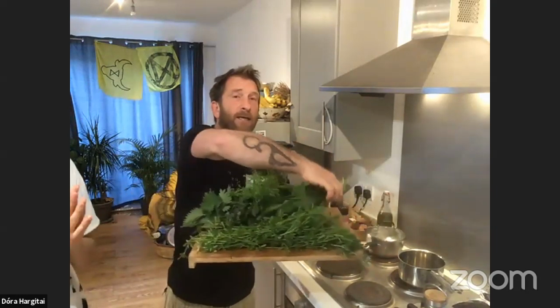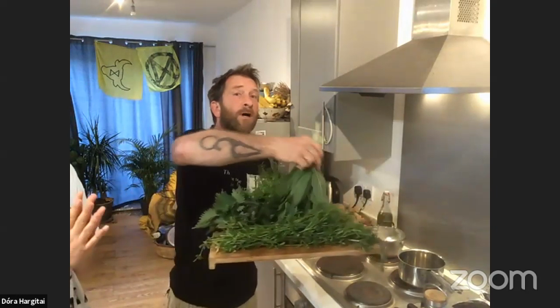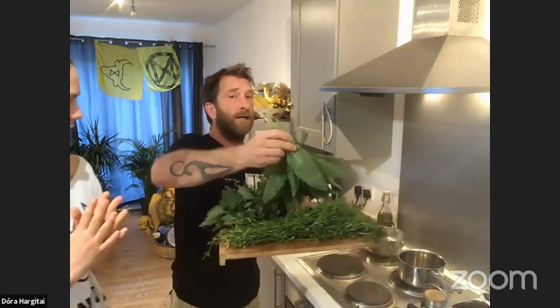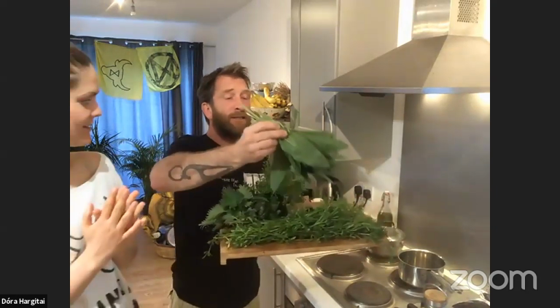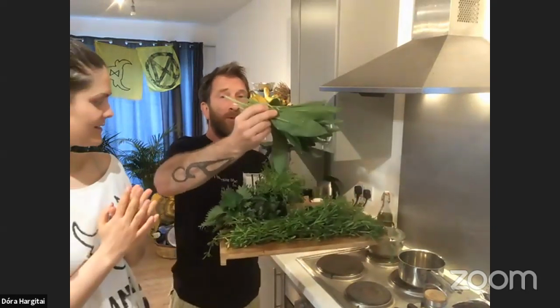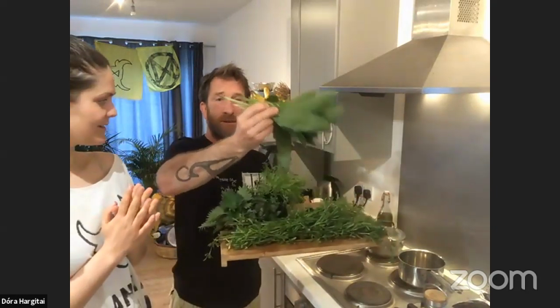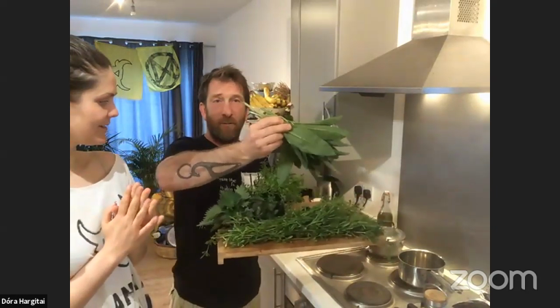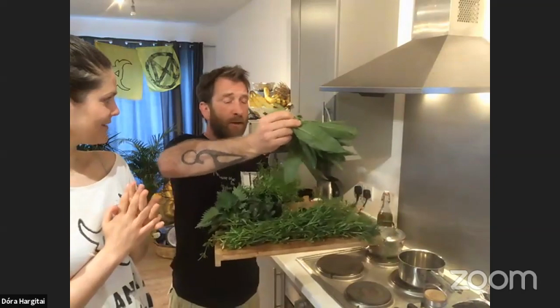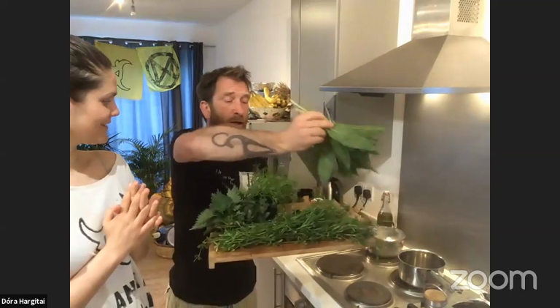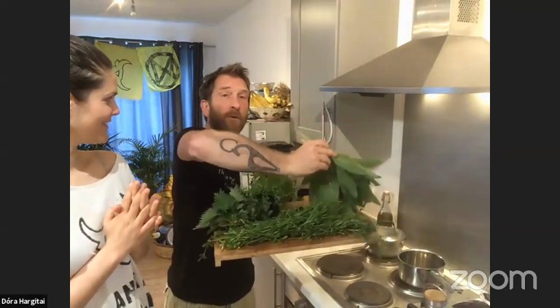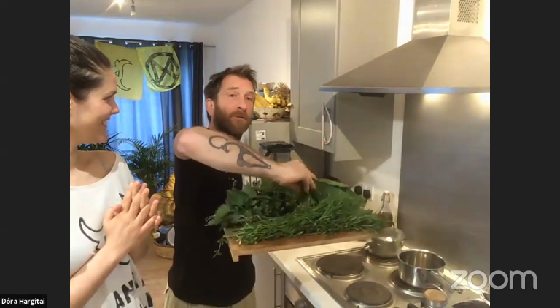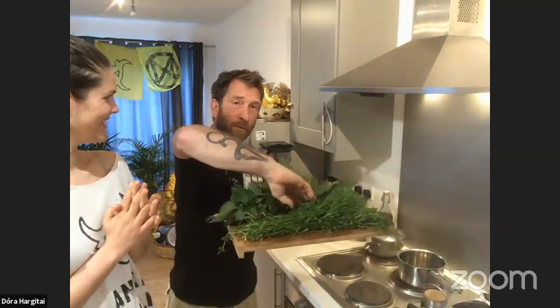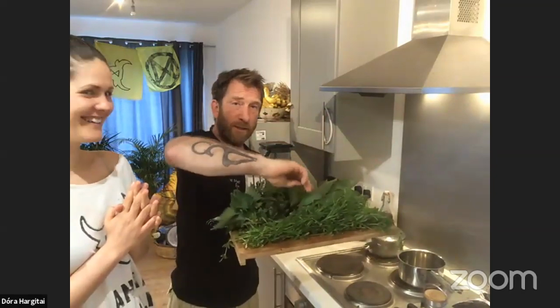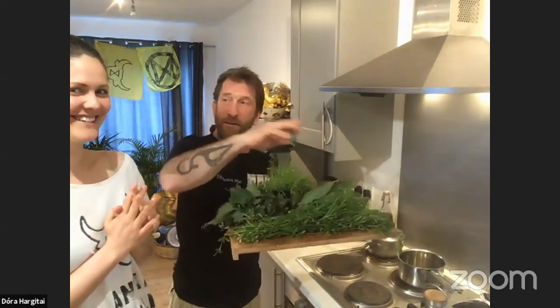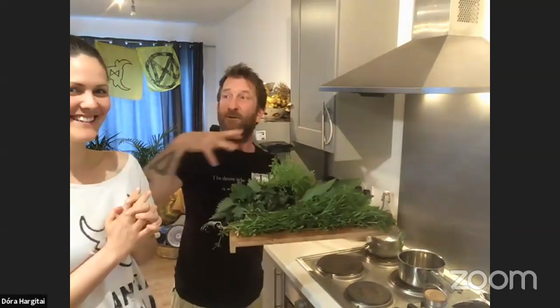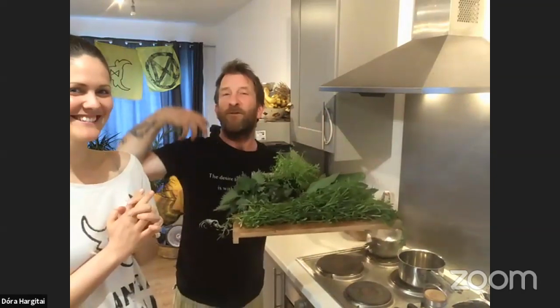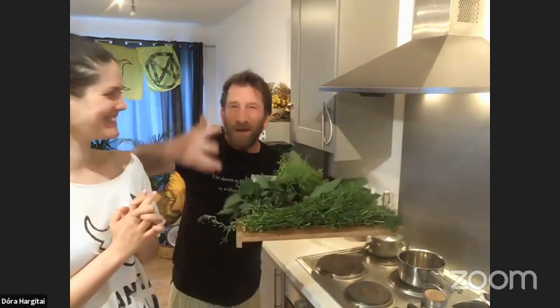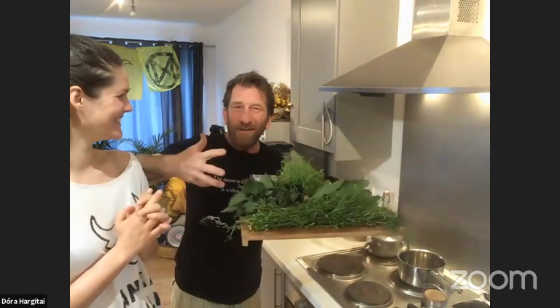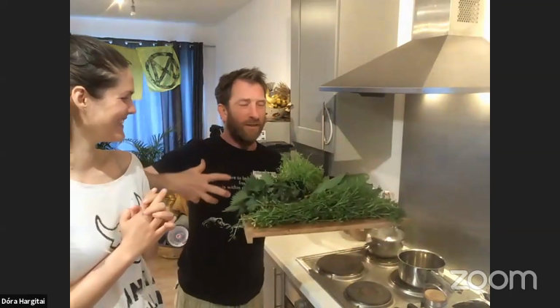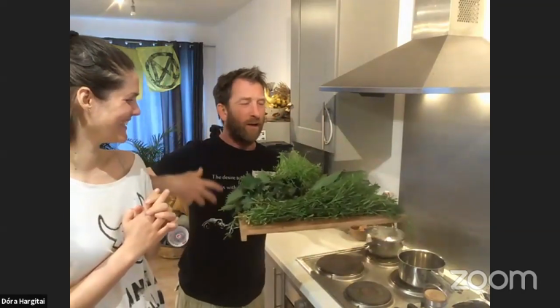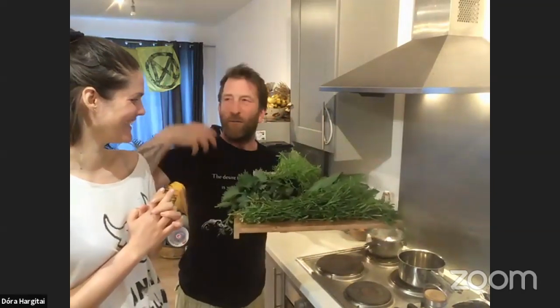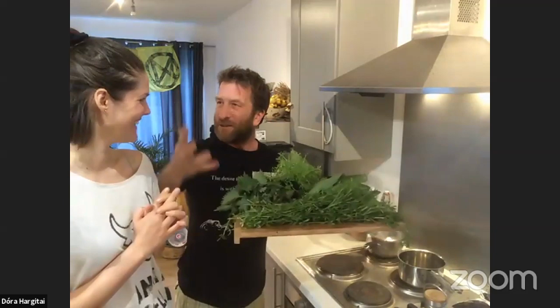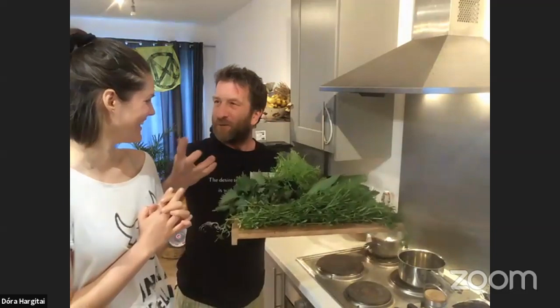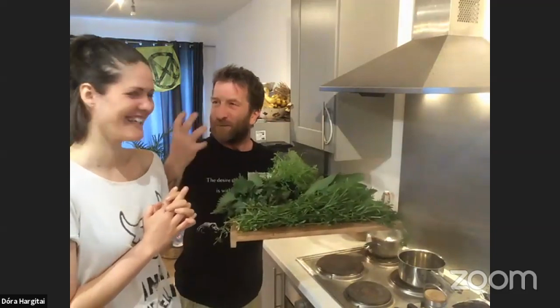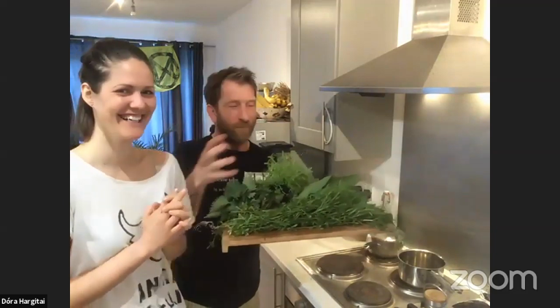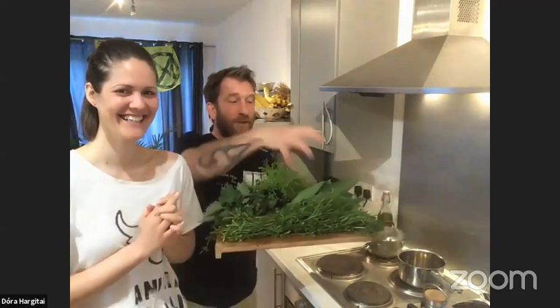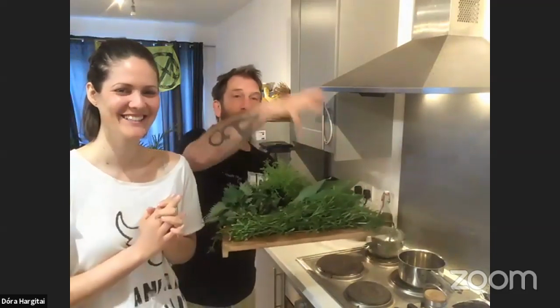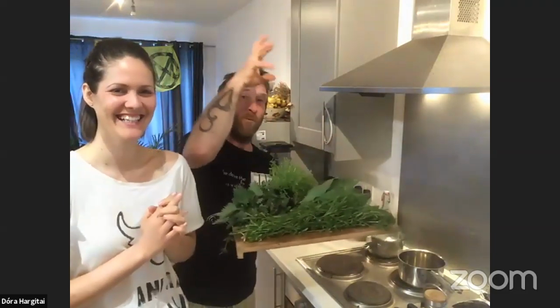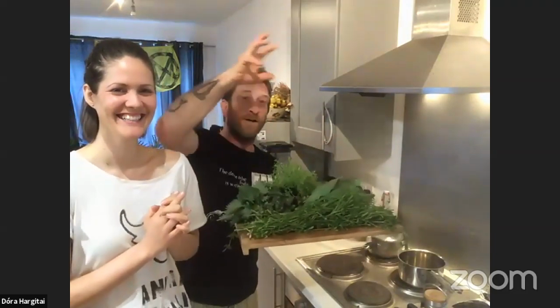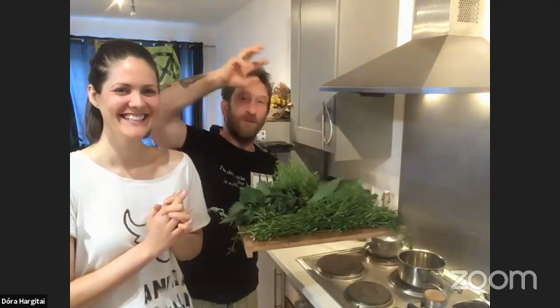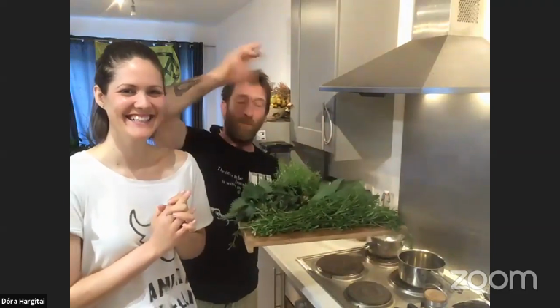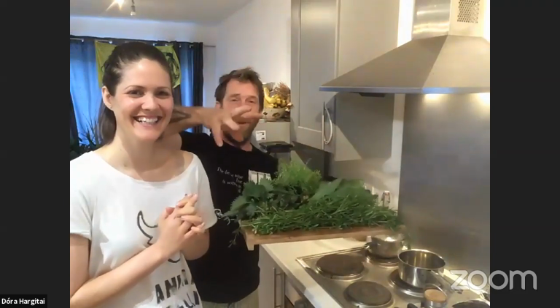Wild garlic has the same properties as the garlic that we buy from the supermarkets, so it's good for the blood, vitamins and so forth. But actually, wild garlic is better.